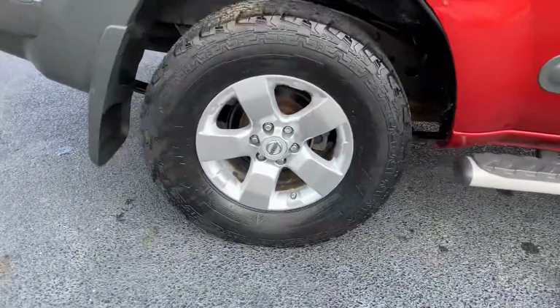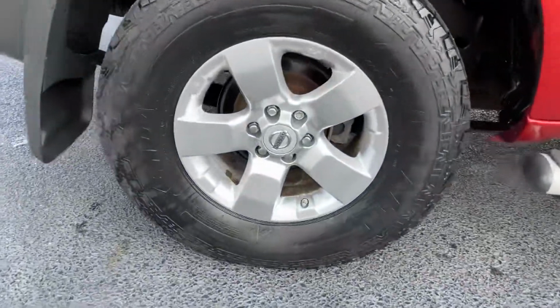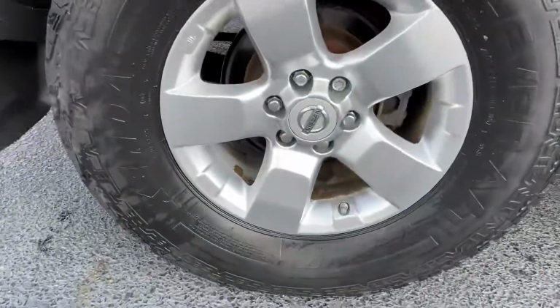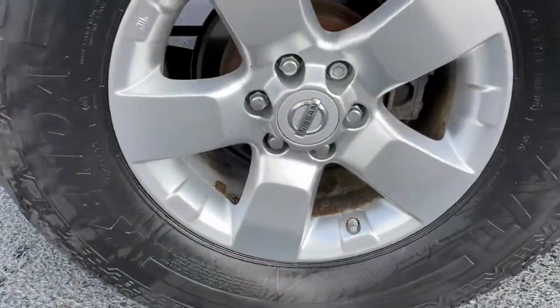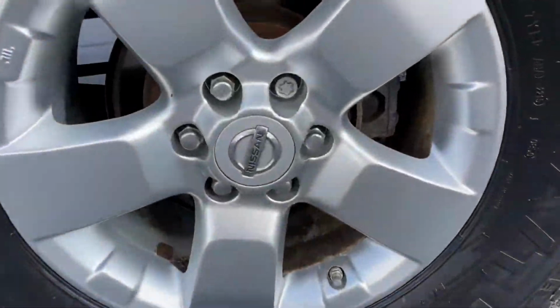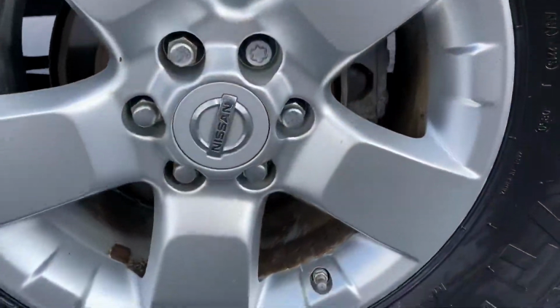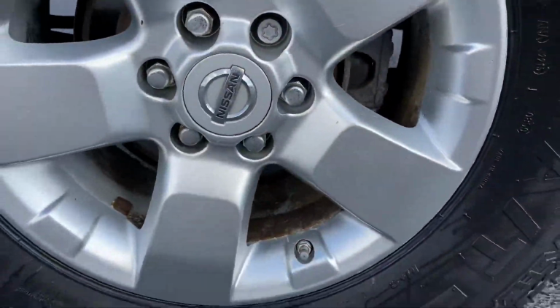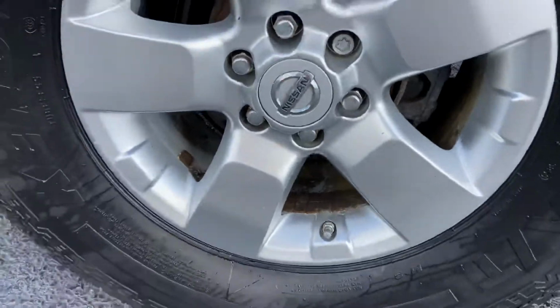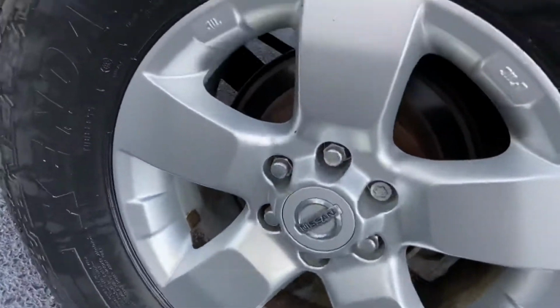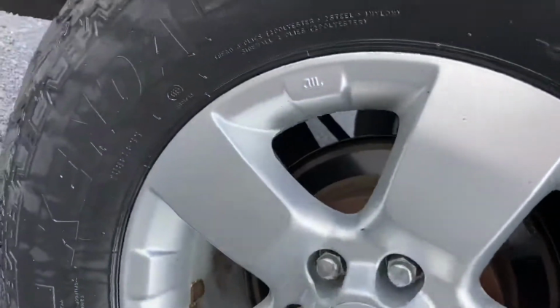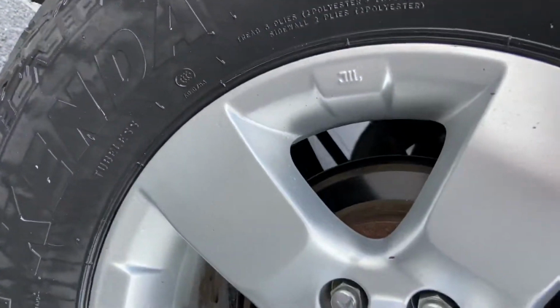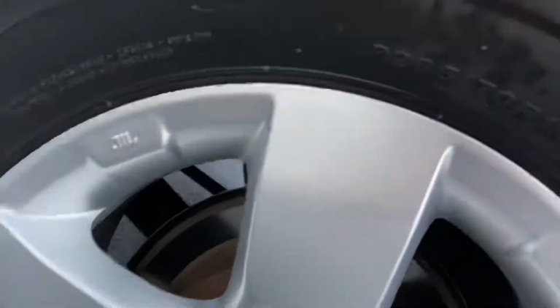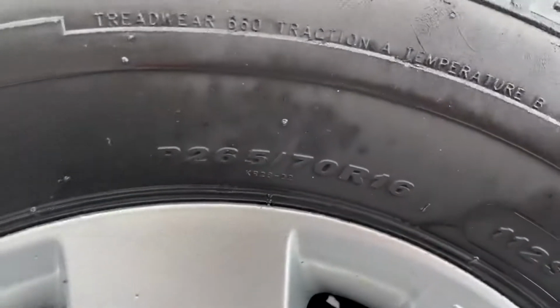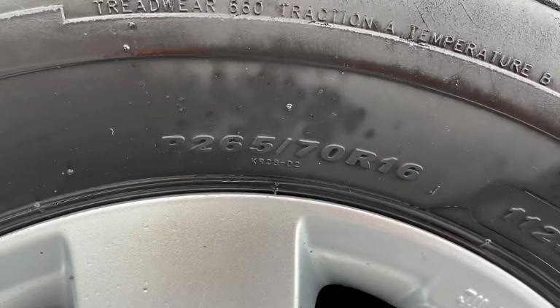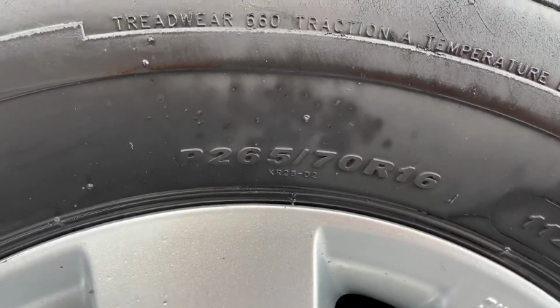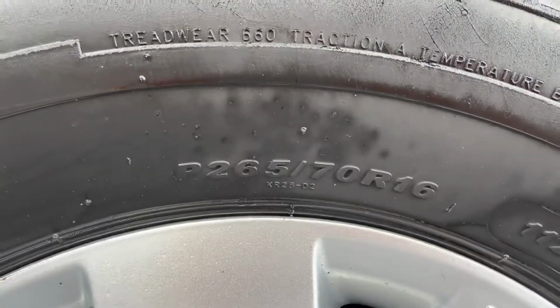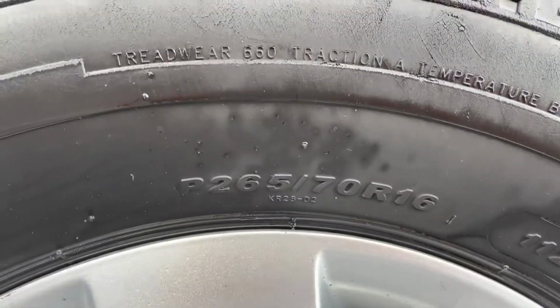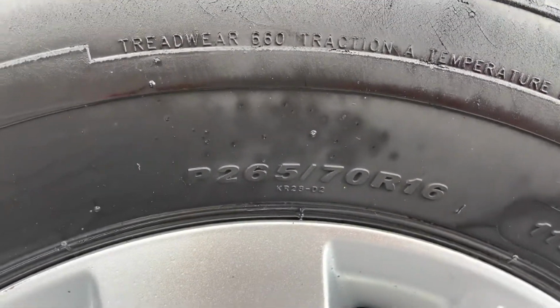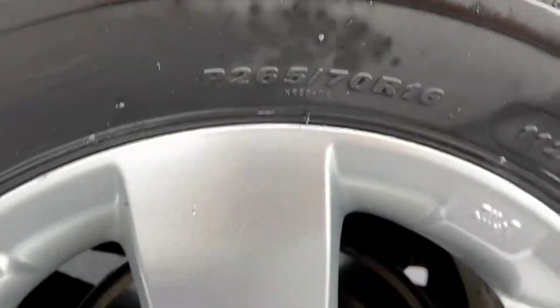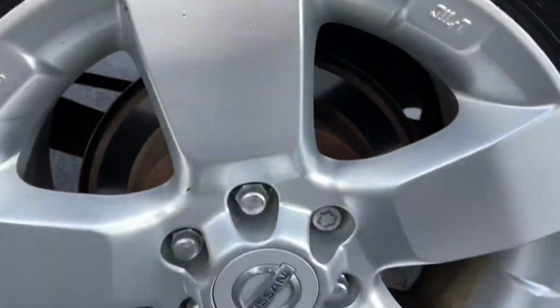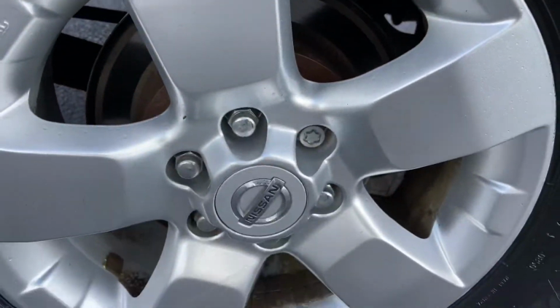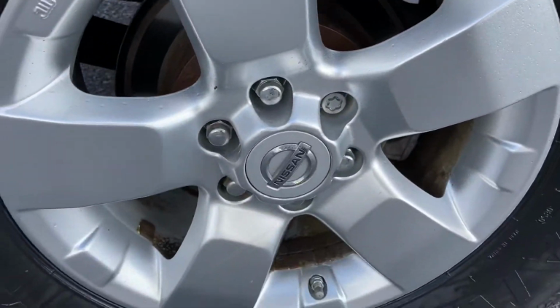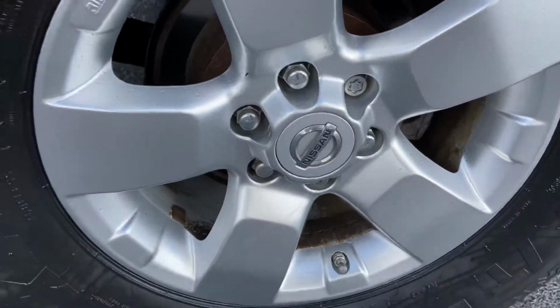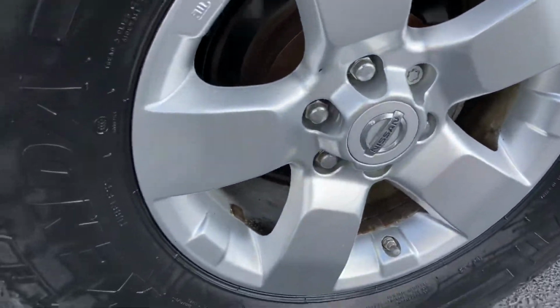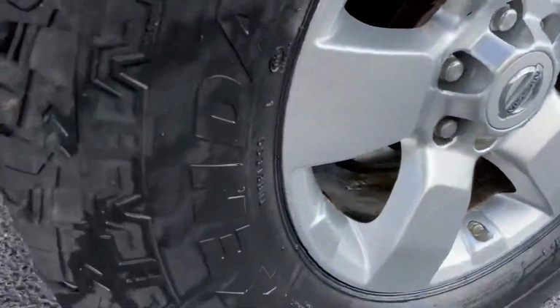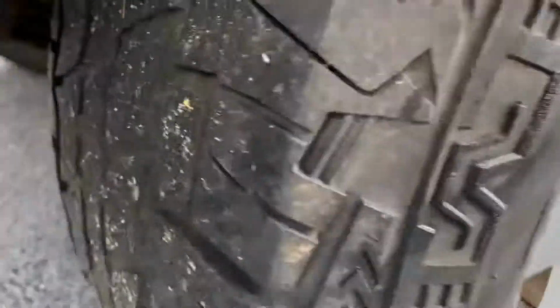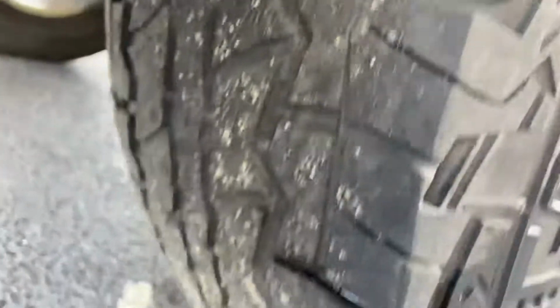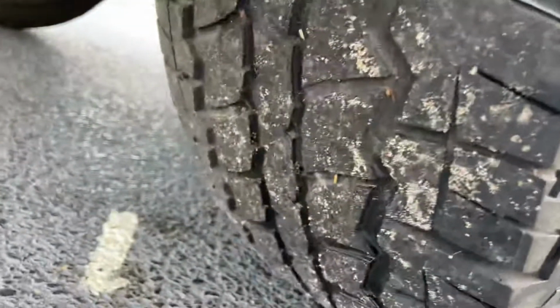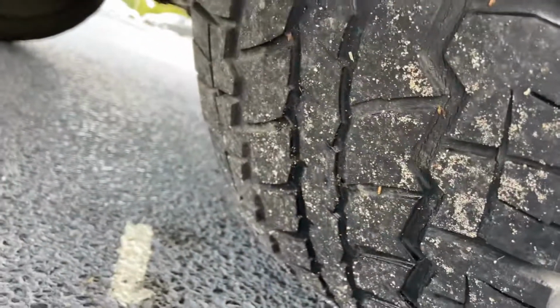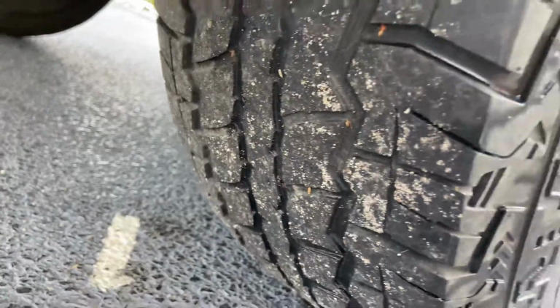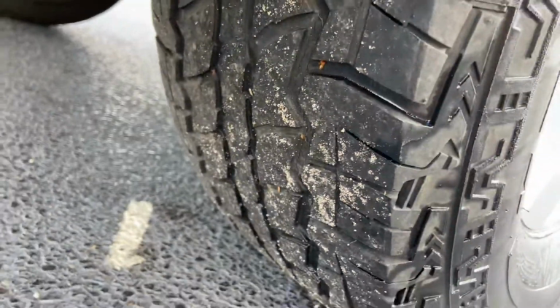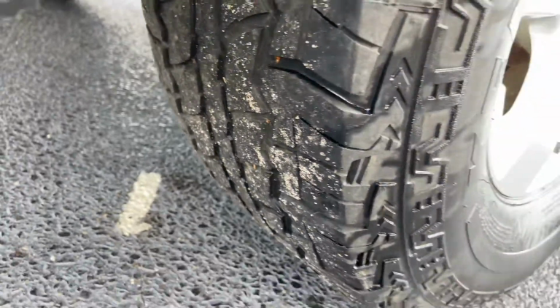Here's the wheels — these are 265/70 R16 with decent tread on all four tires.